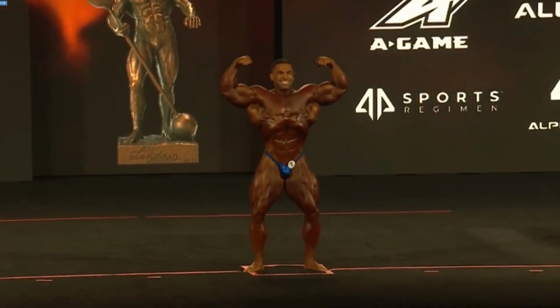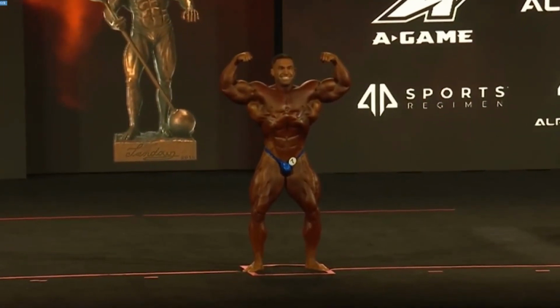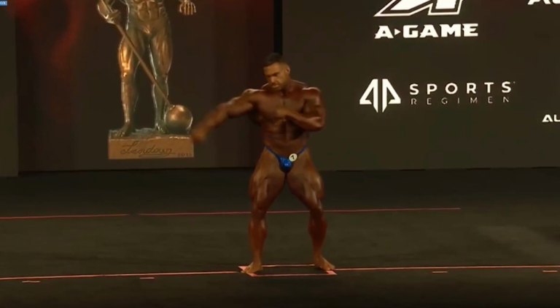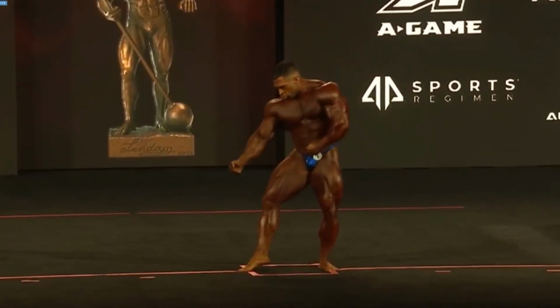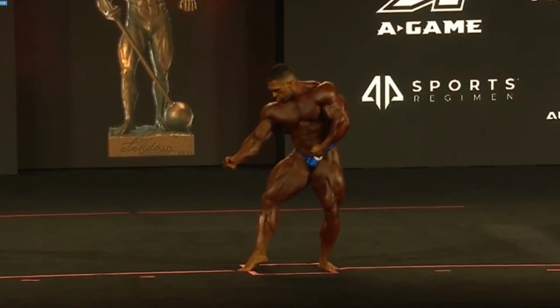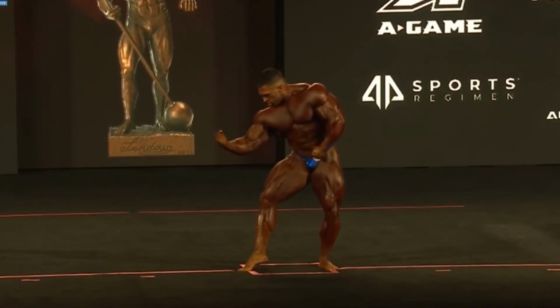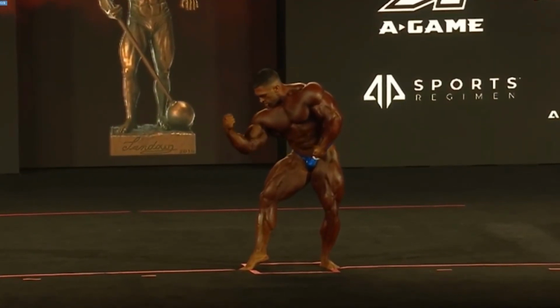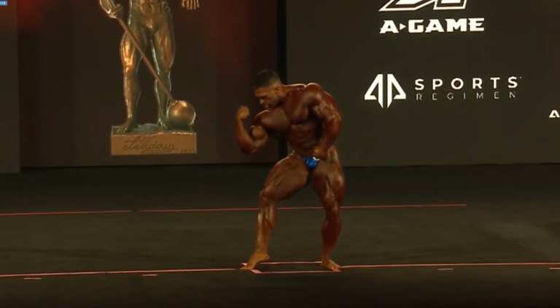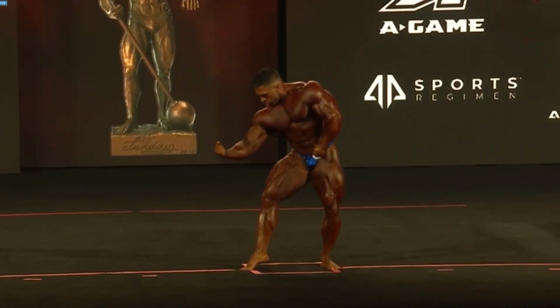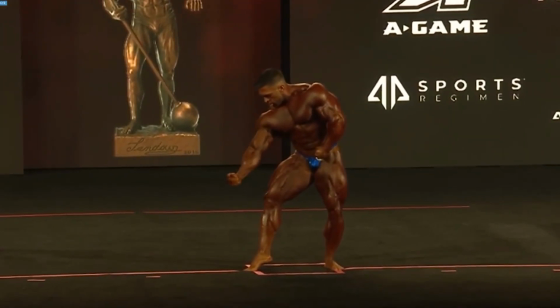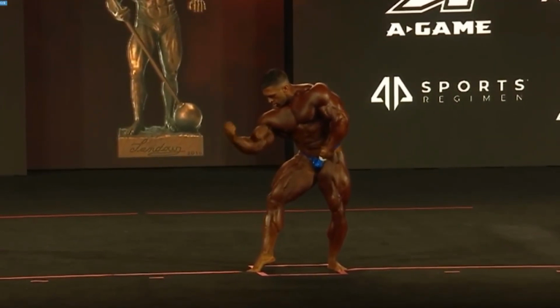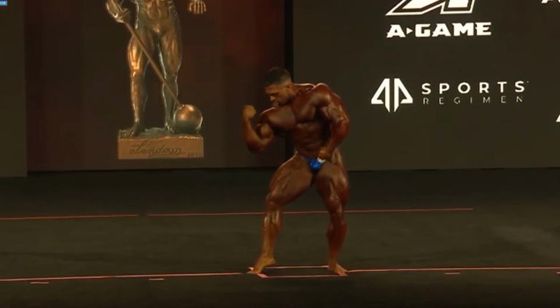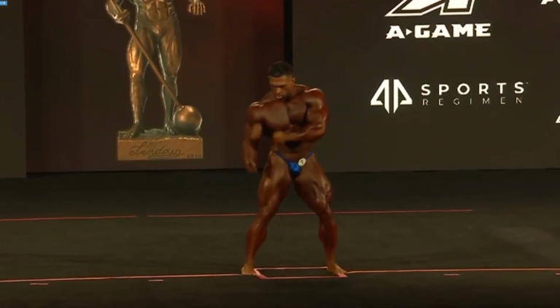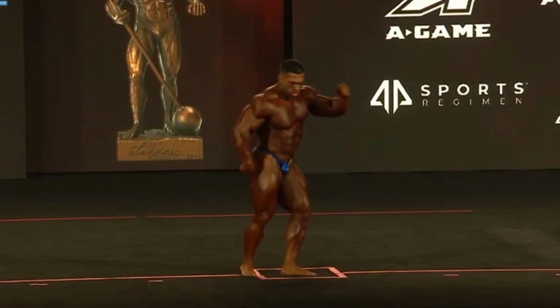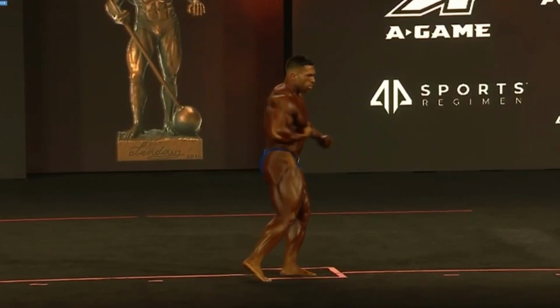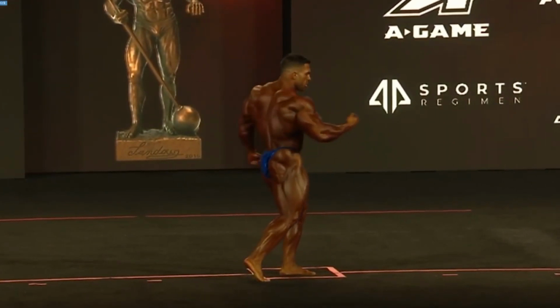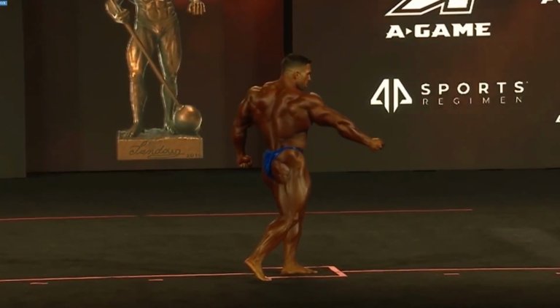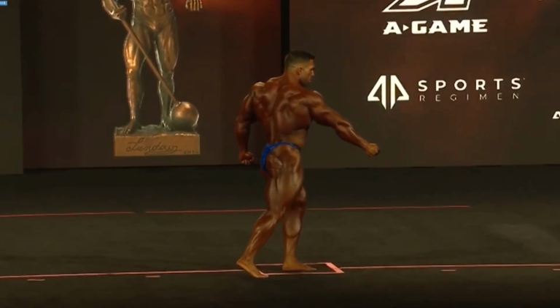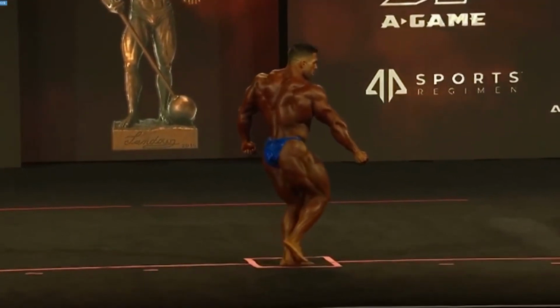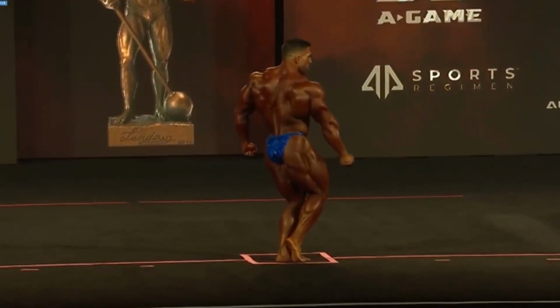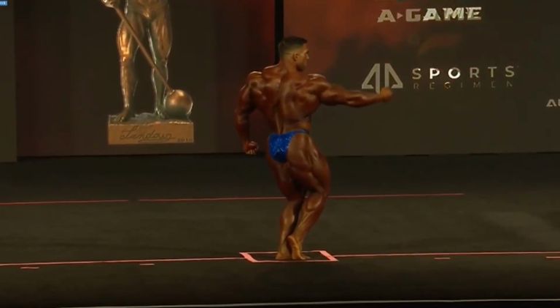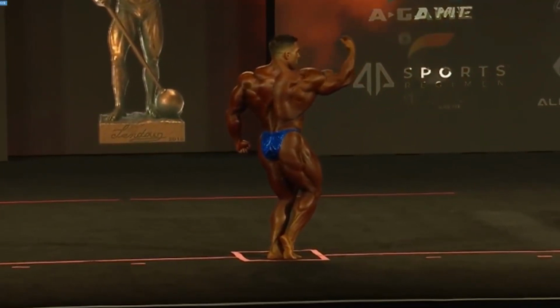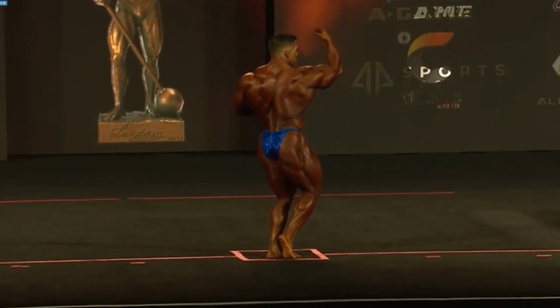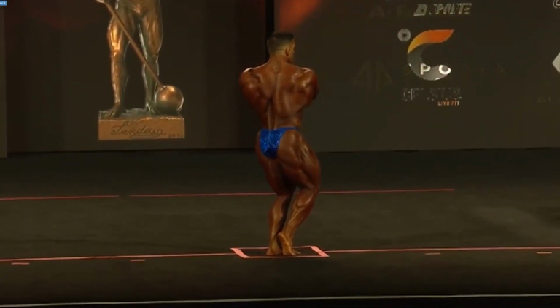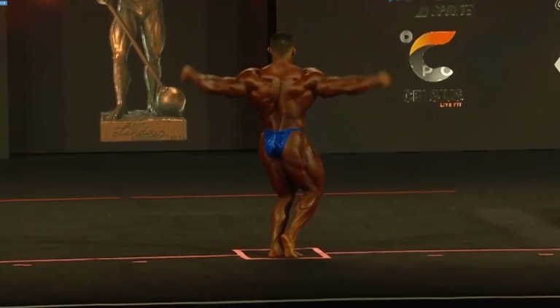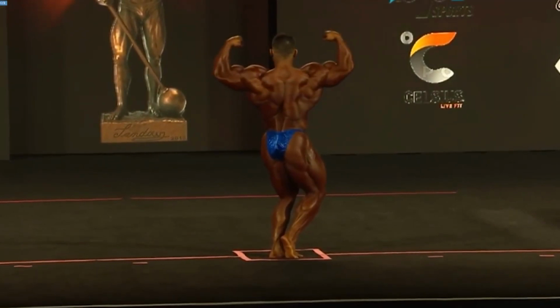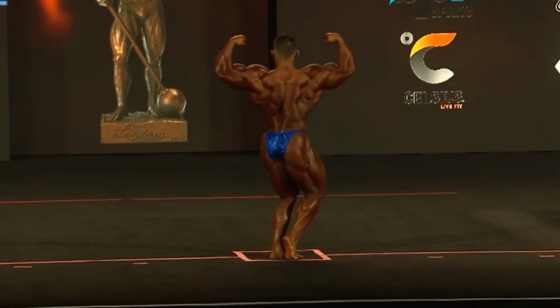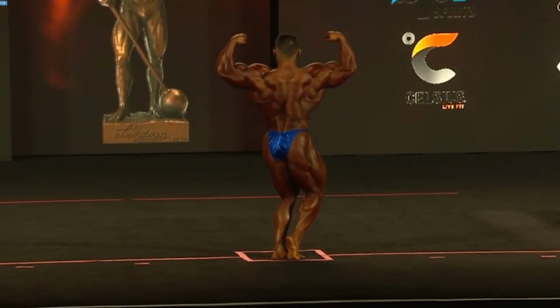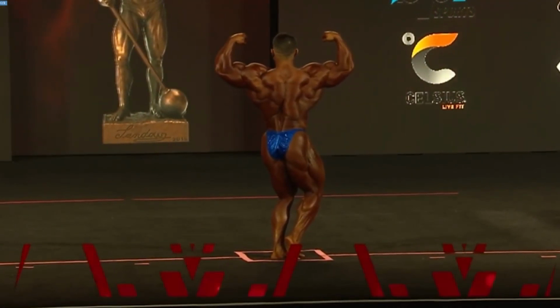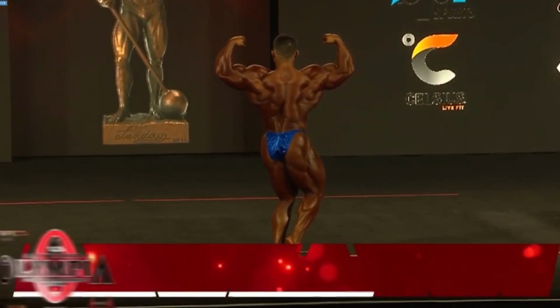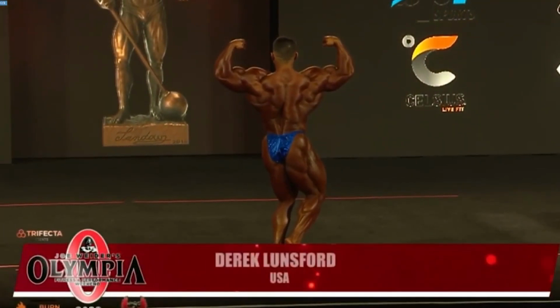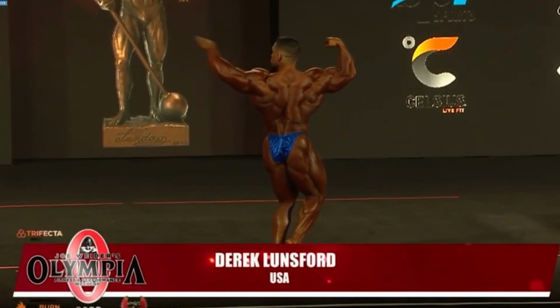I call that the superhero landing when you're down on that half lunge. That's a good shot.